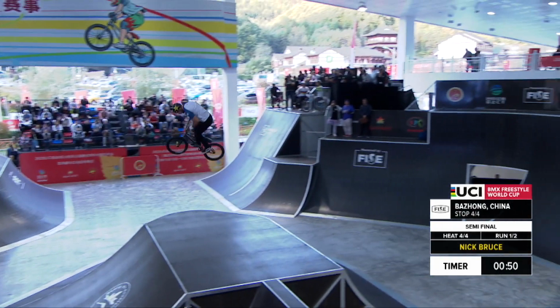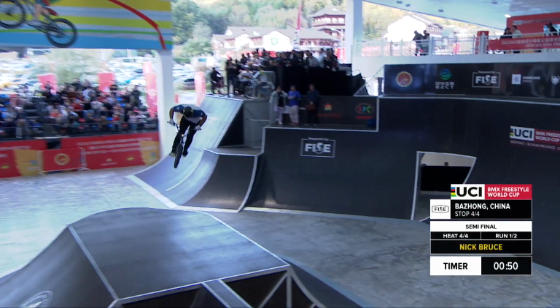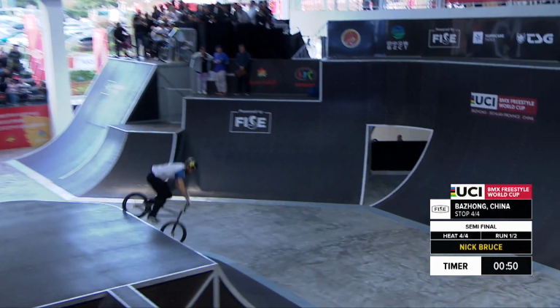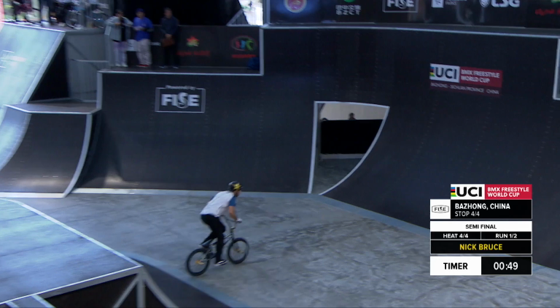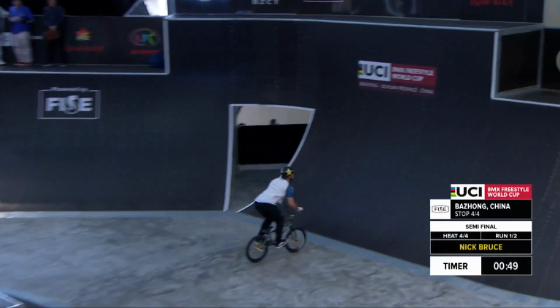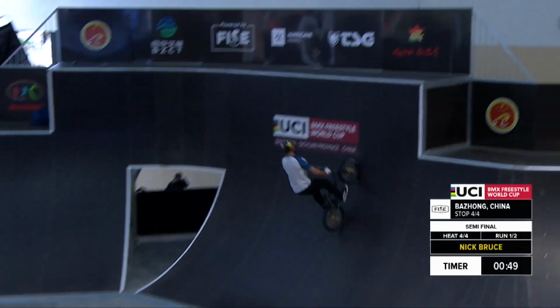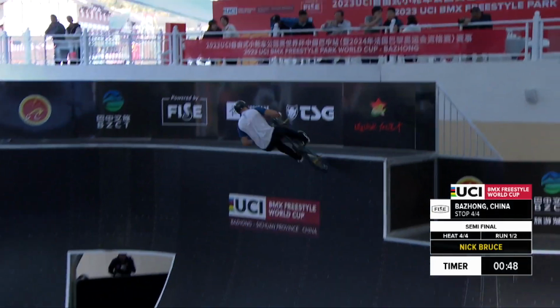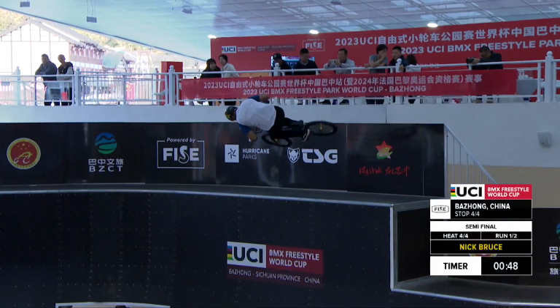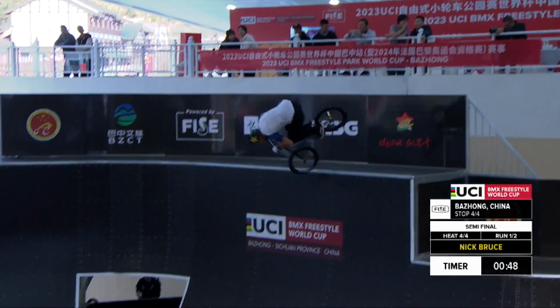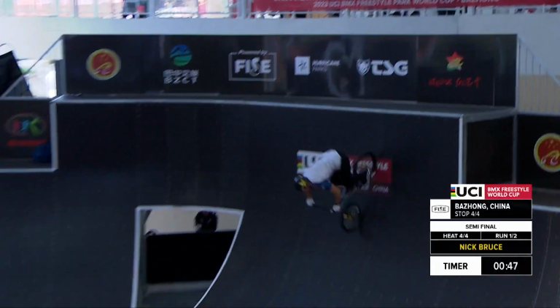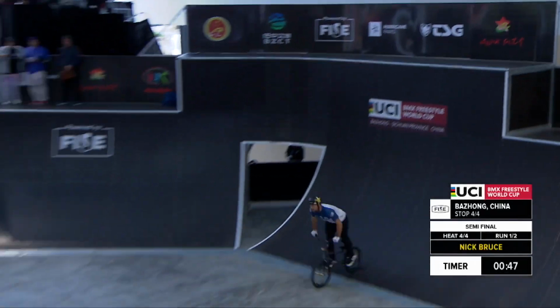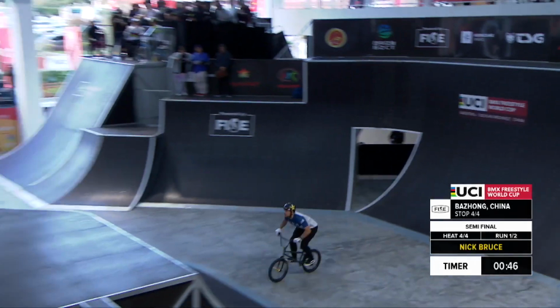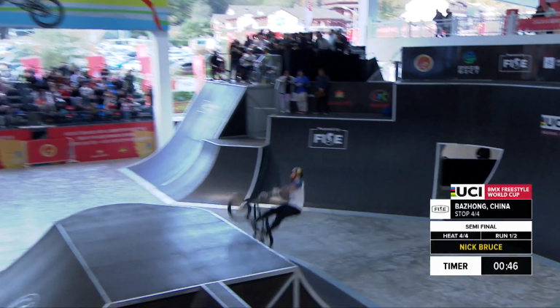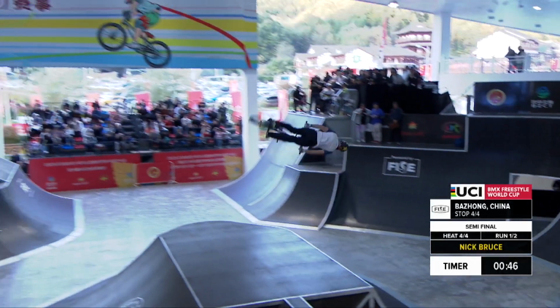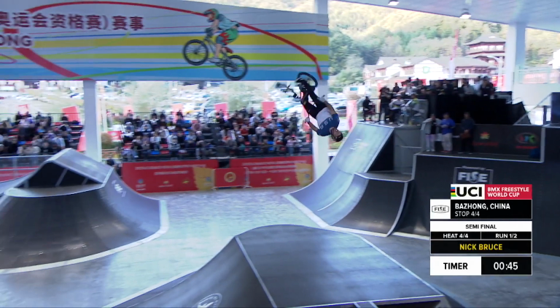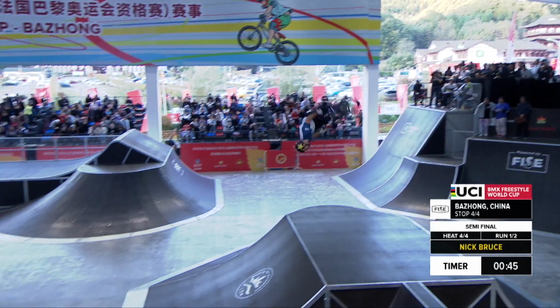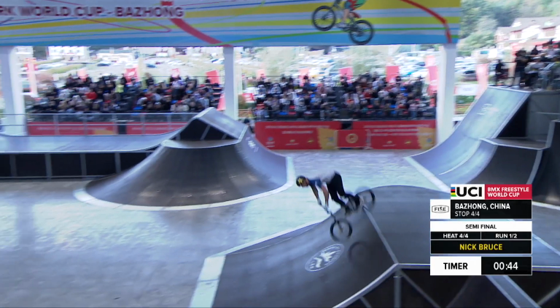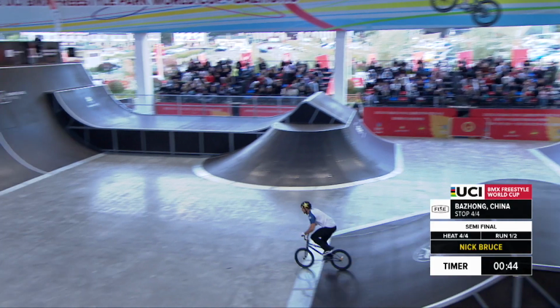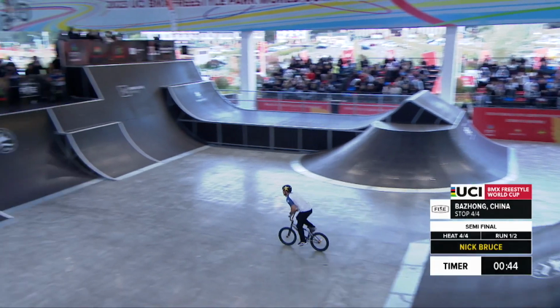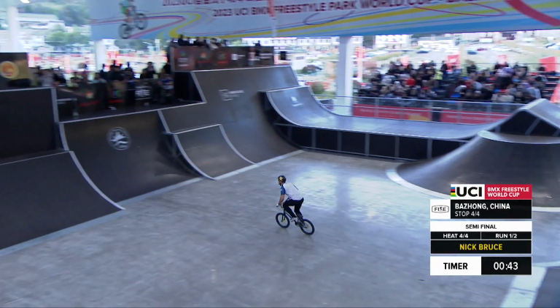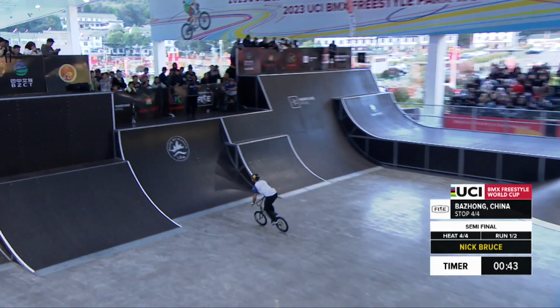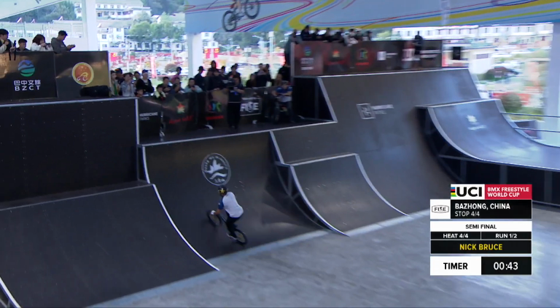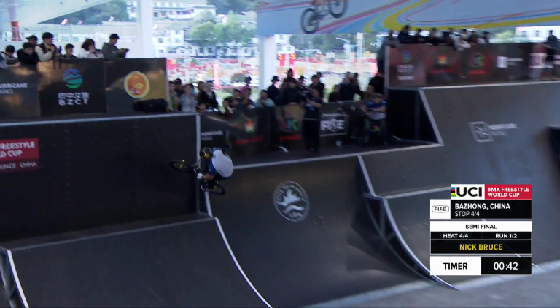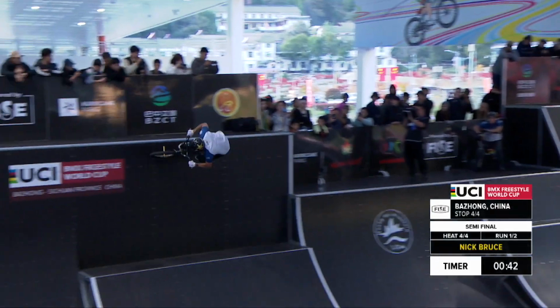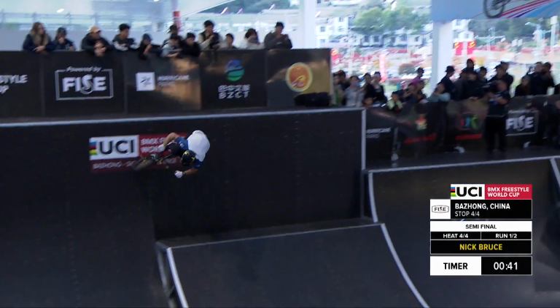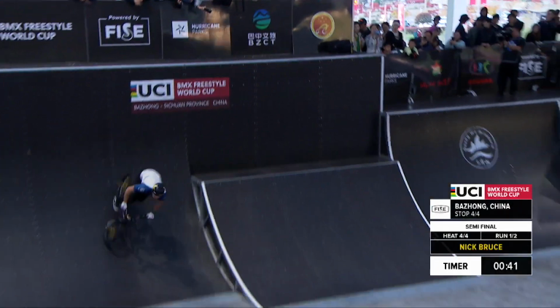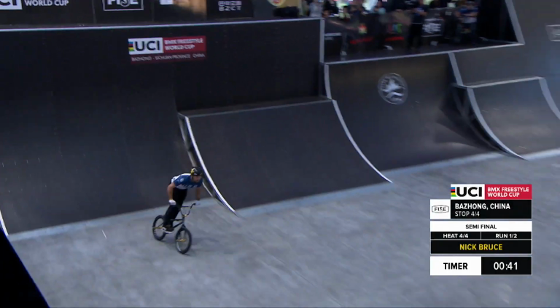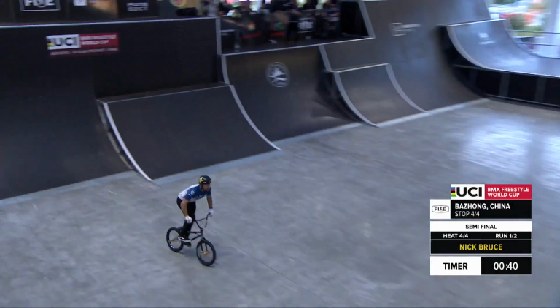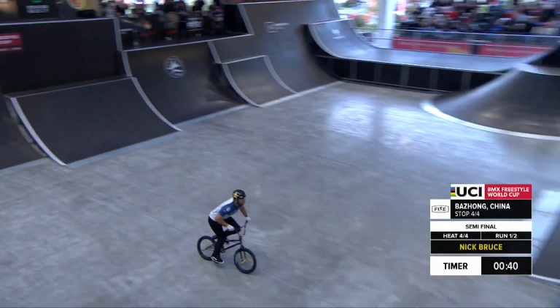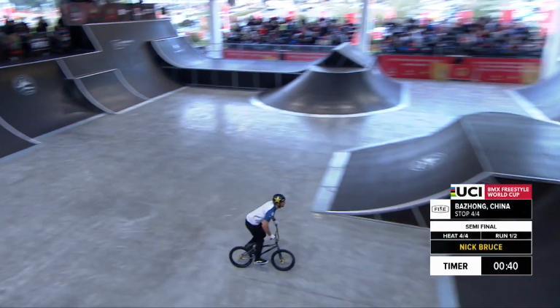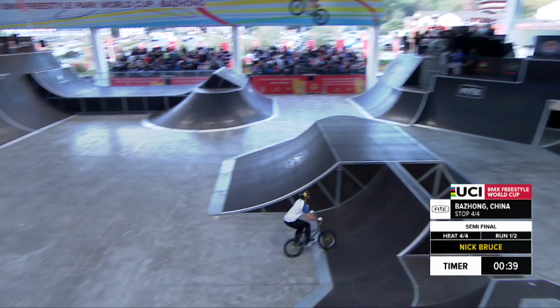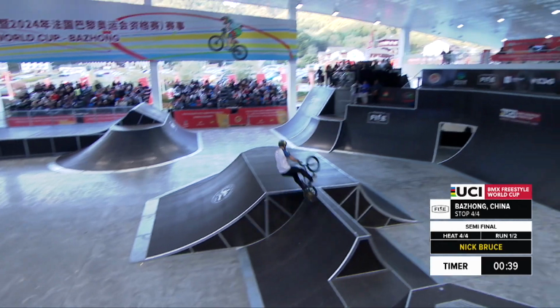Coming over the box jump backwards, out of the top of that UCI vert wall, and look at that. I'm pretty sure that was an opposite 360 backflip right there.